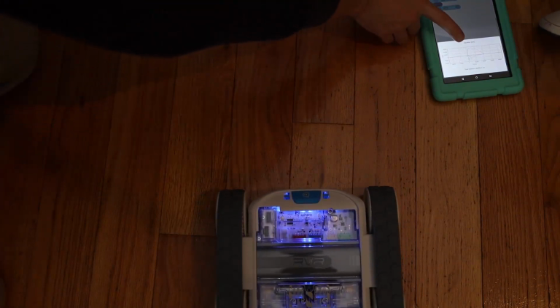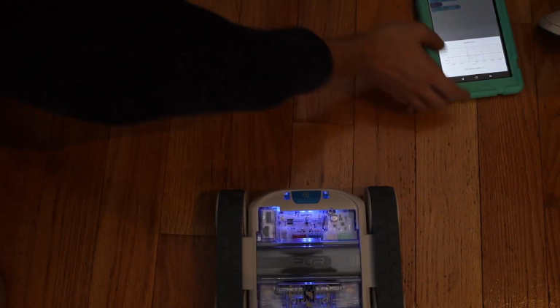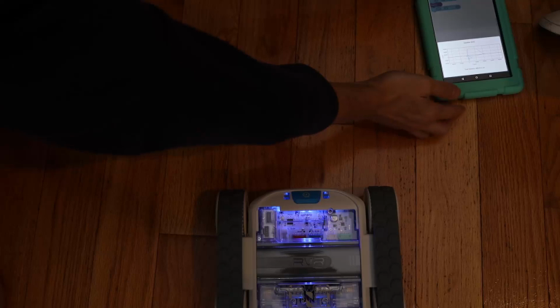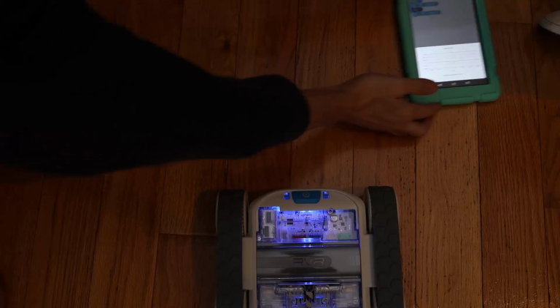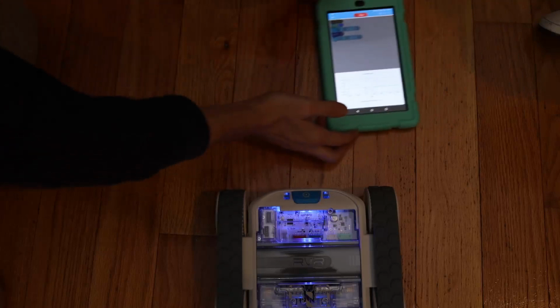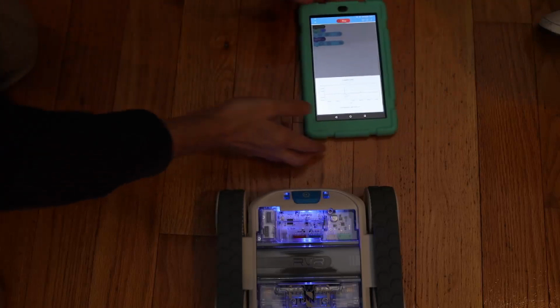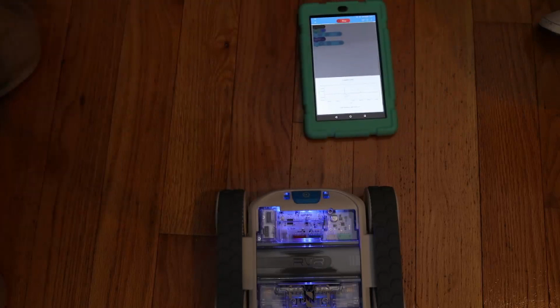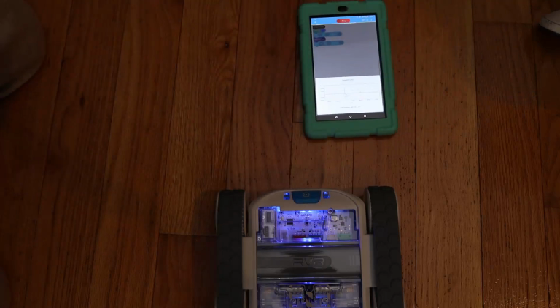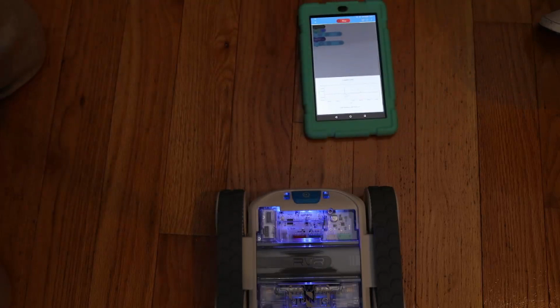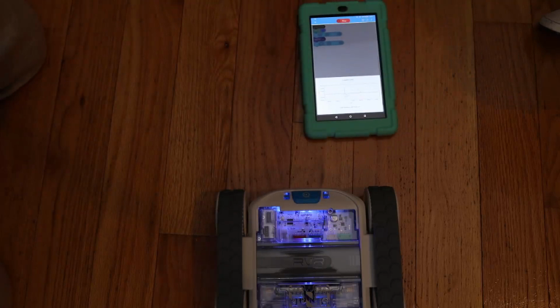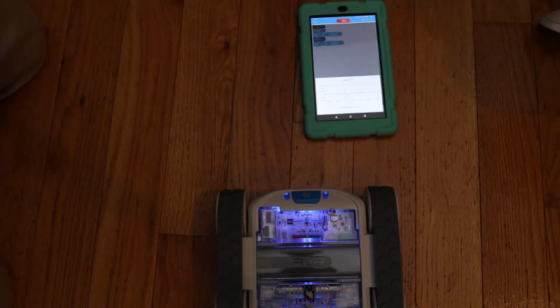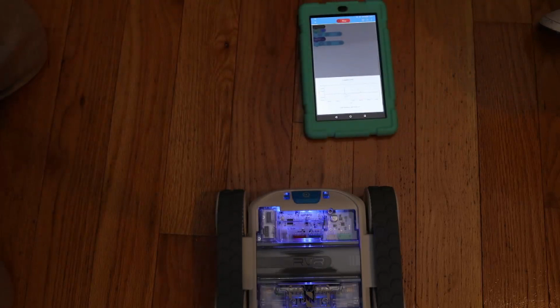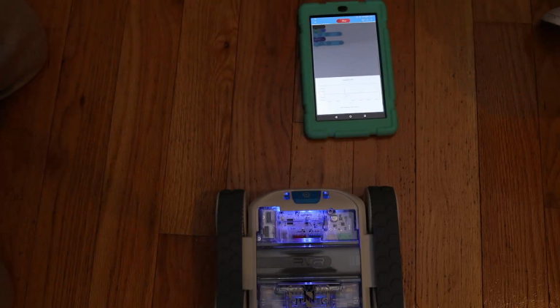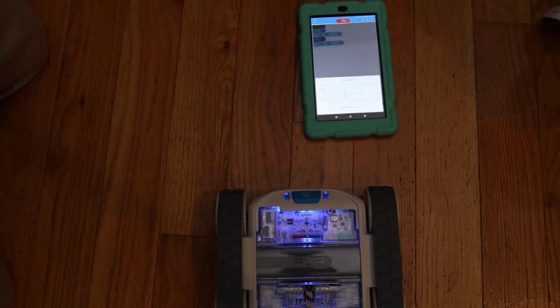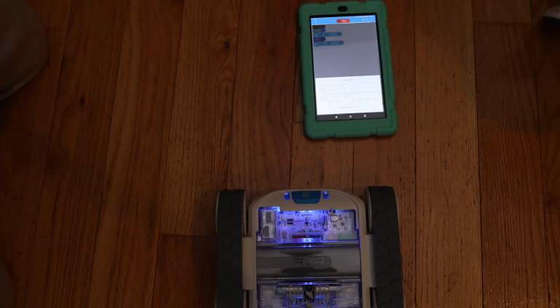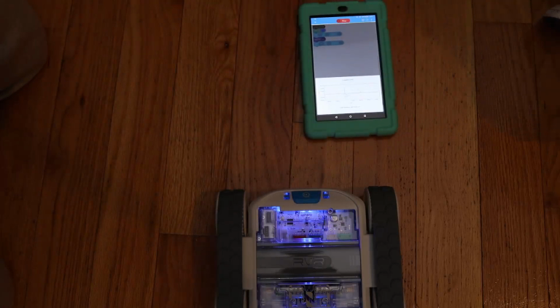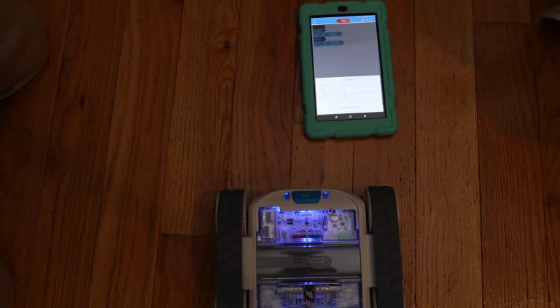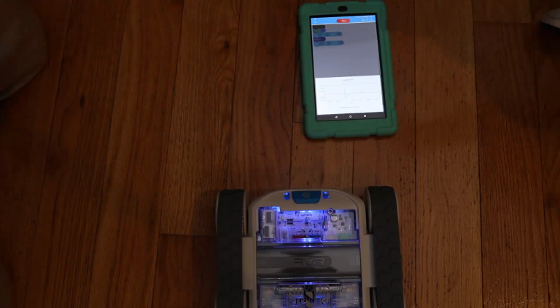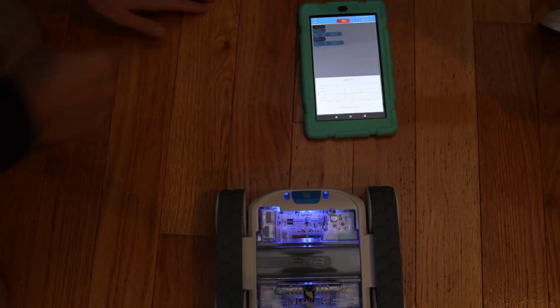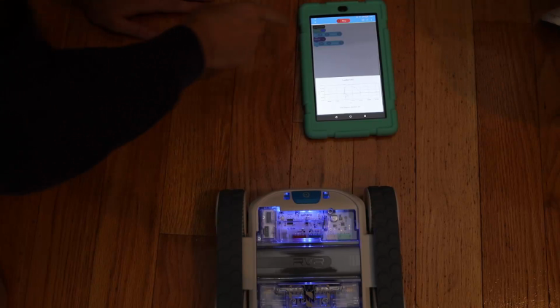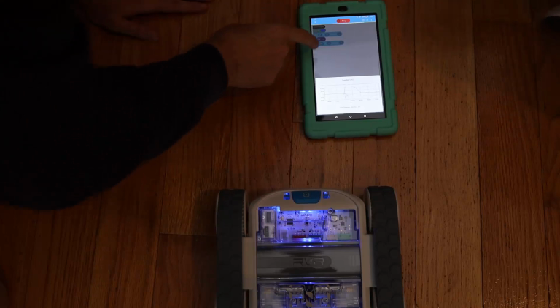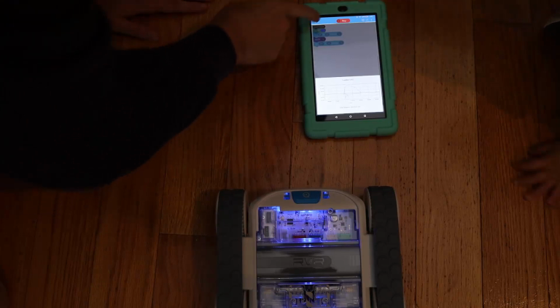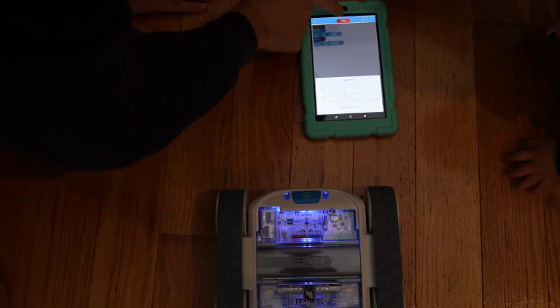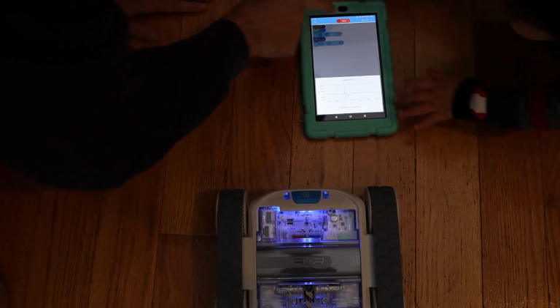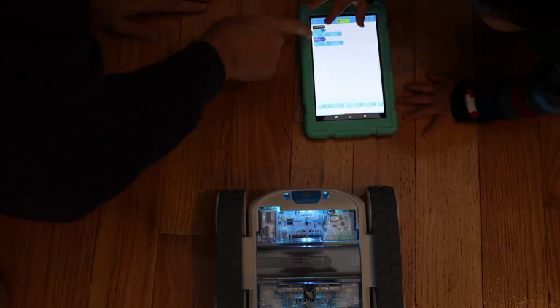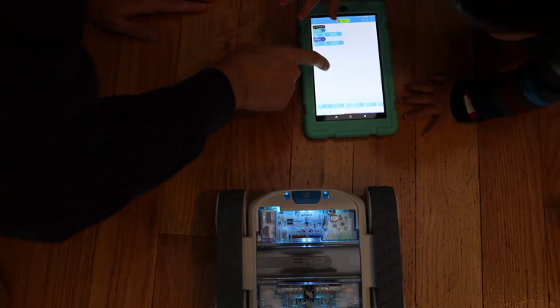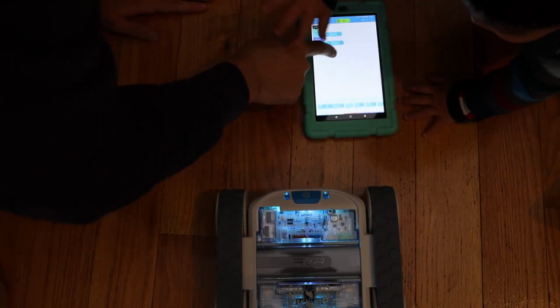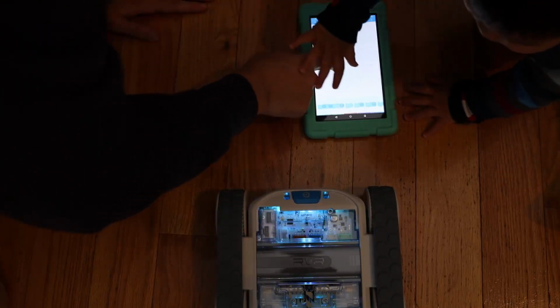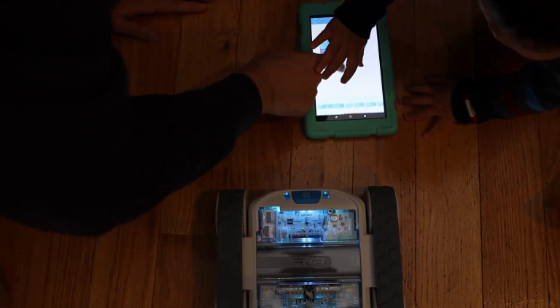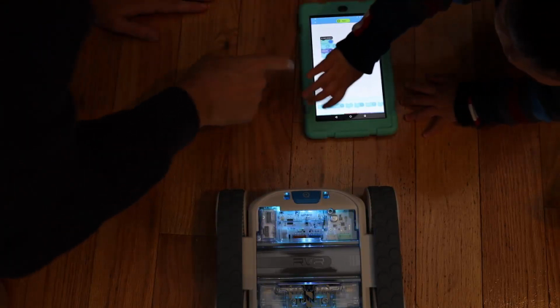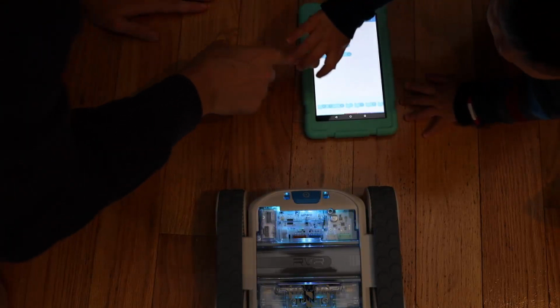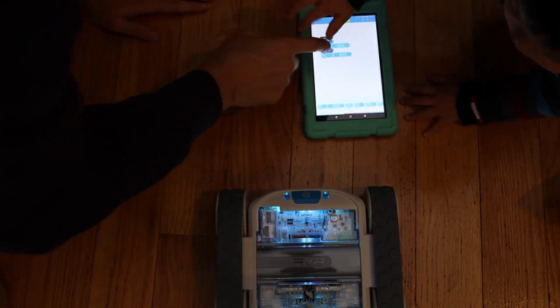It keeps track of its location. Why am I talking to the camera like the camera's two years old? Maybe the camera is two years old, actually. So let's see.